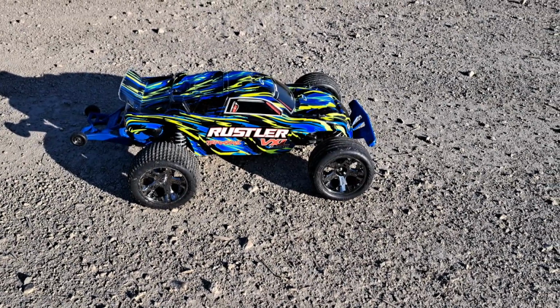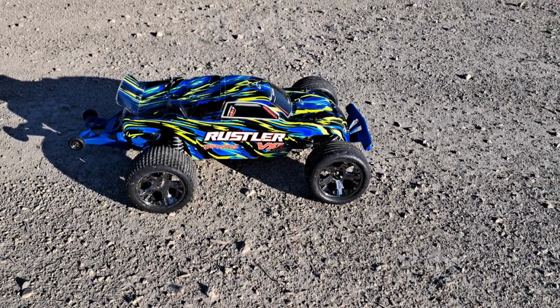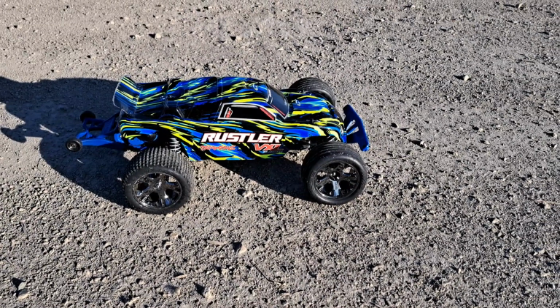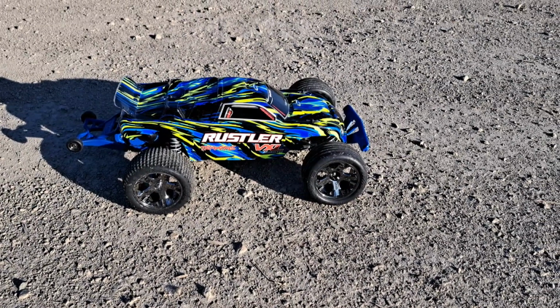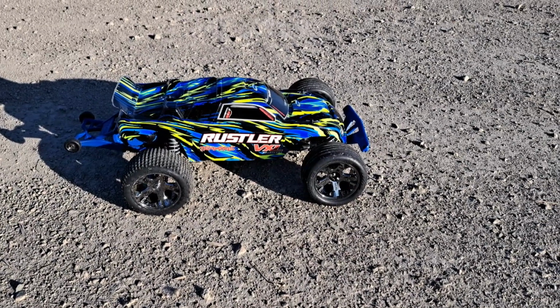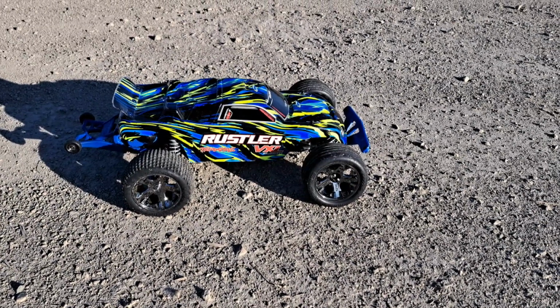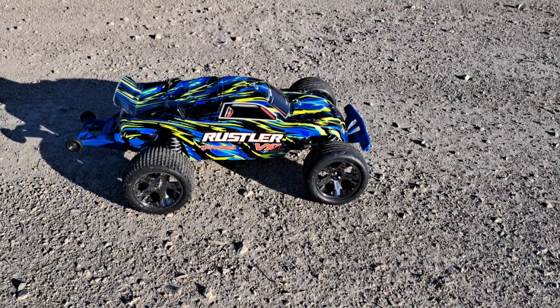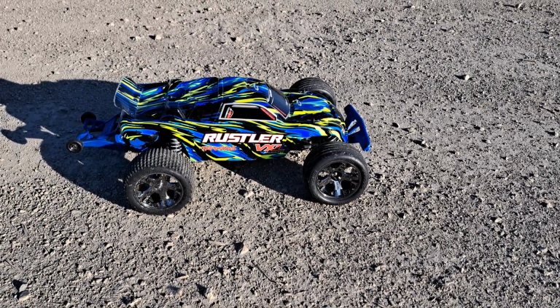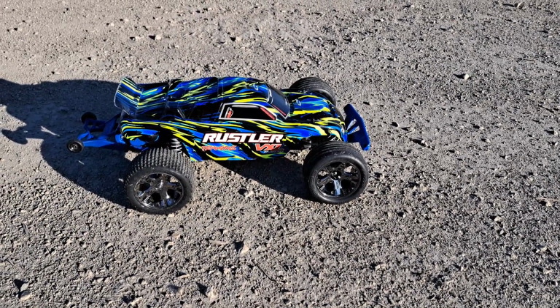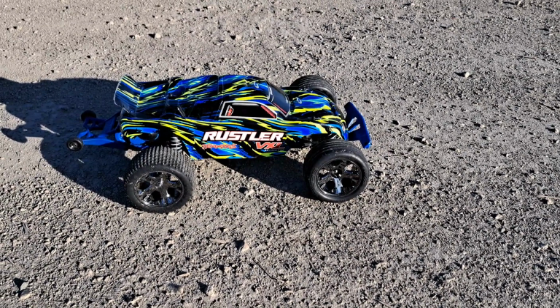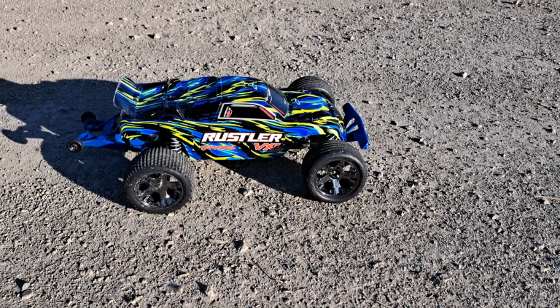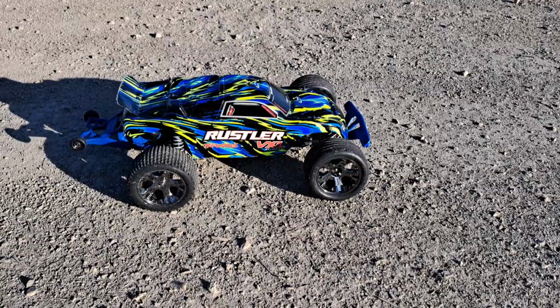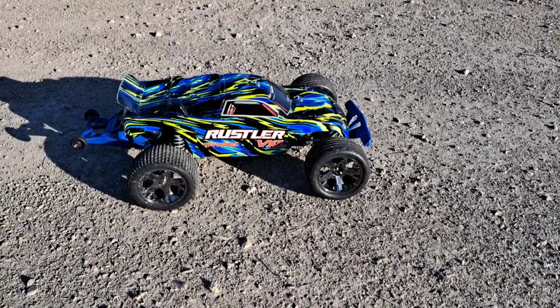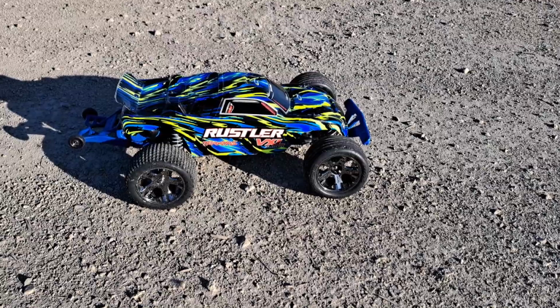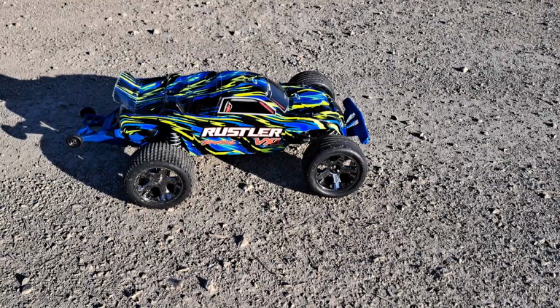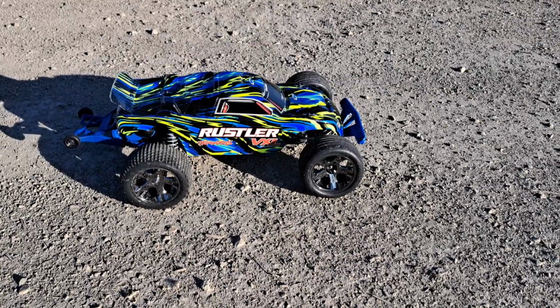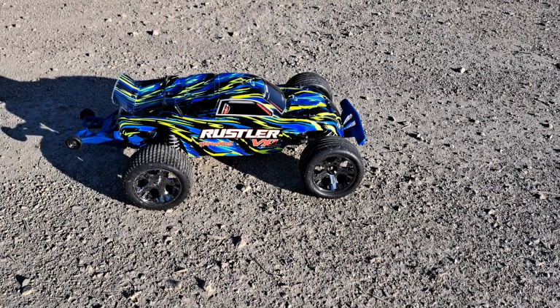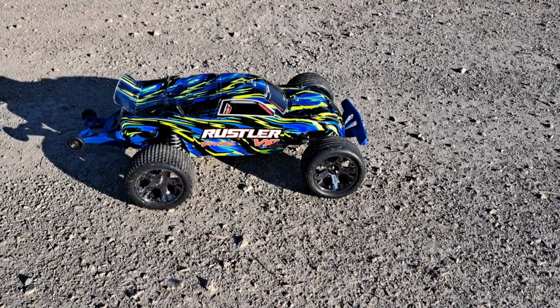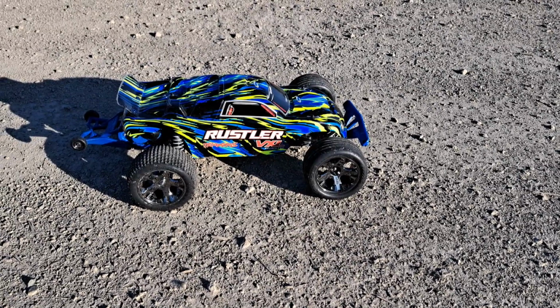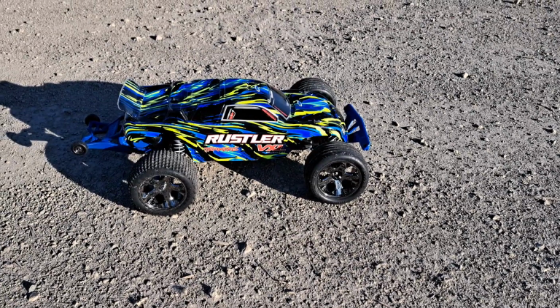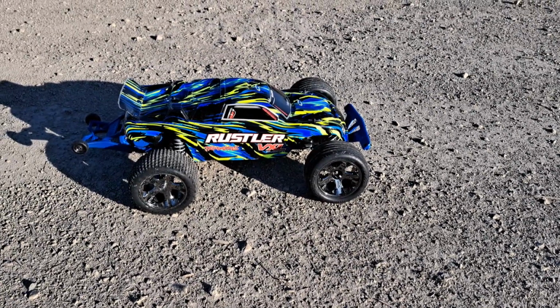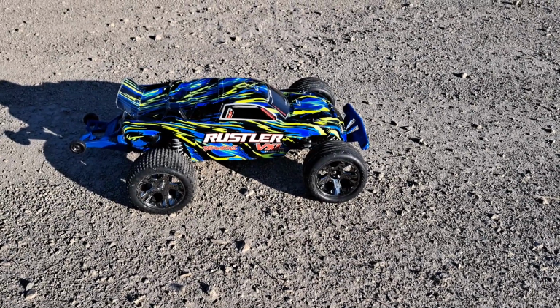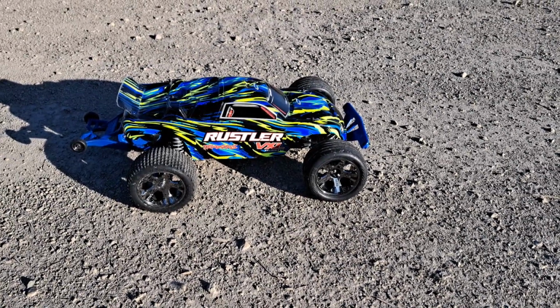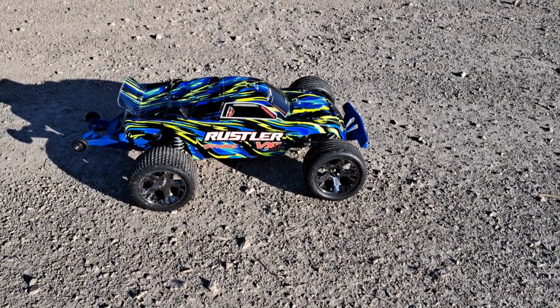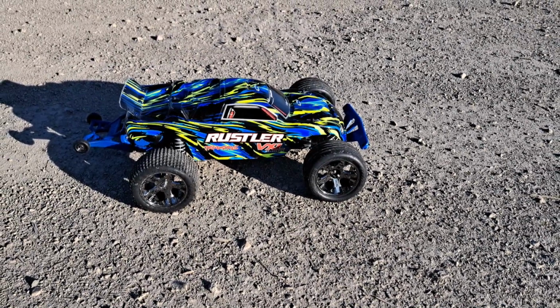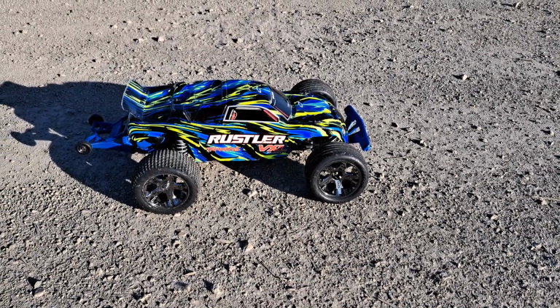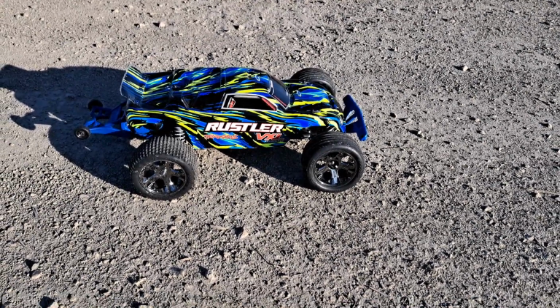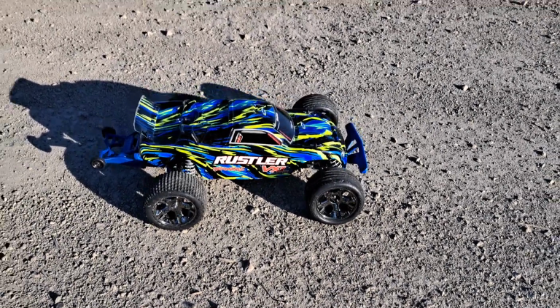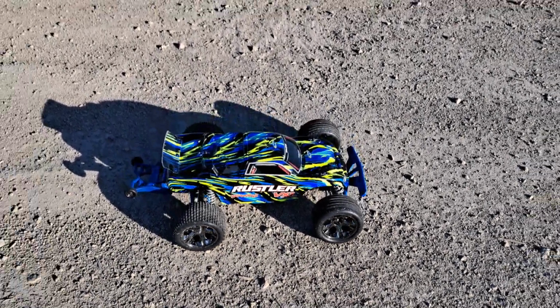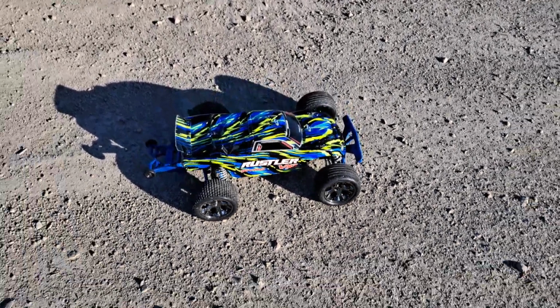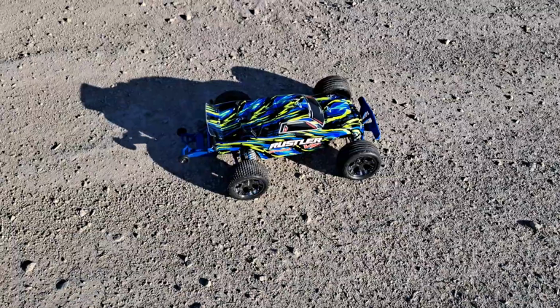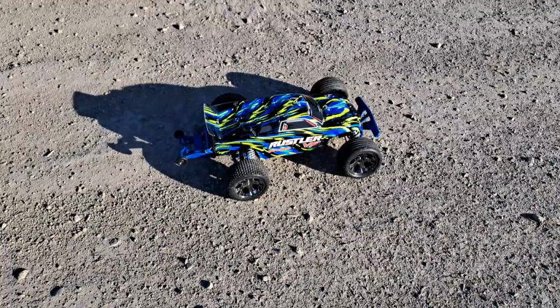I do own the LaTraxx Teton which I converted brushless, but I figured I'd give you guys a running video of this out in the dirt just to see how she does on 3S 100C. So here we go.